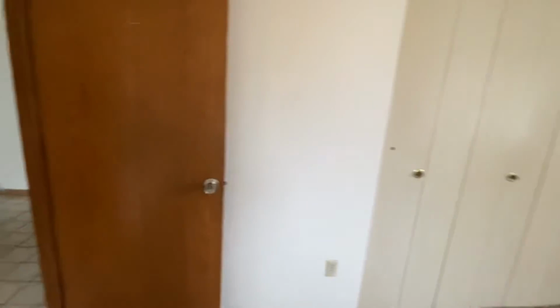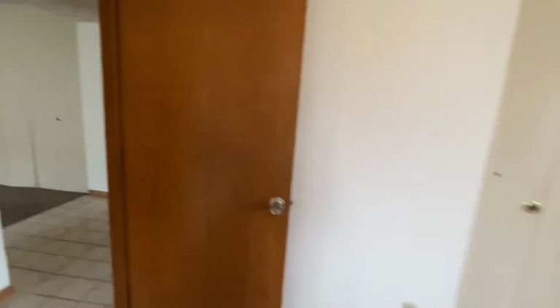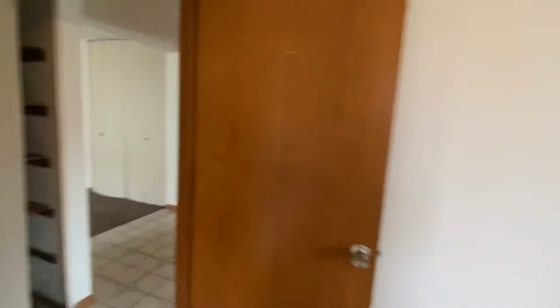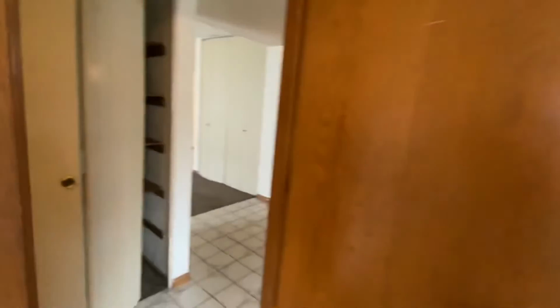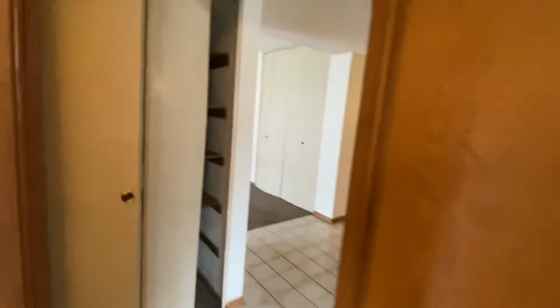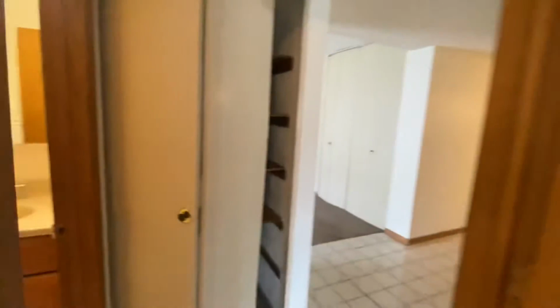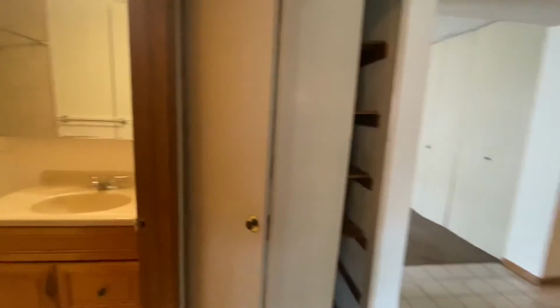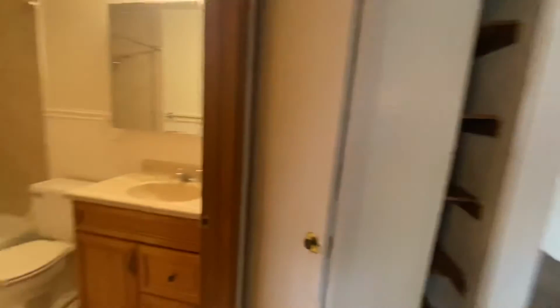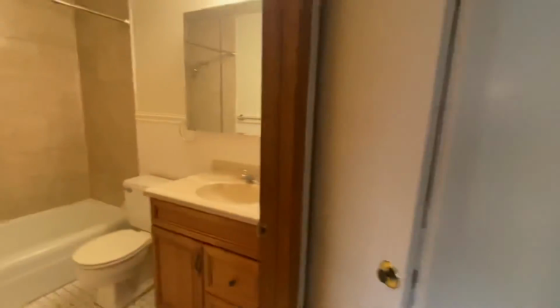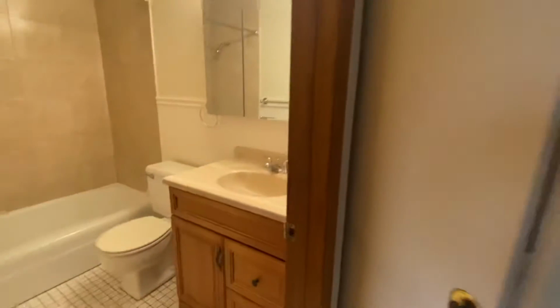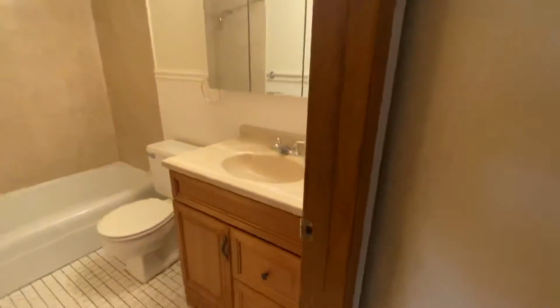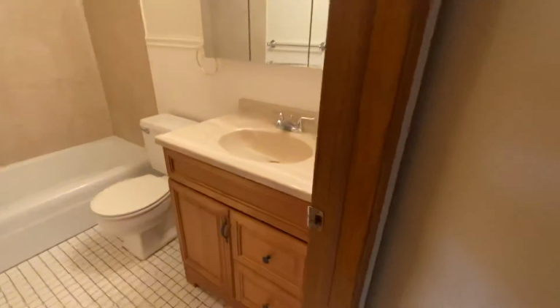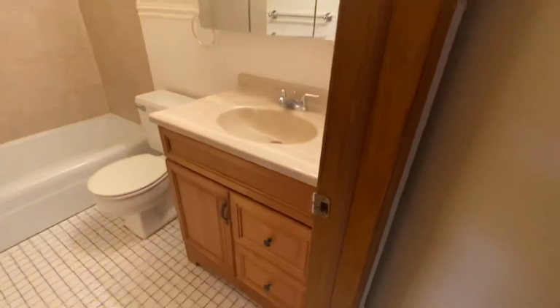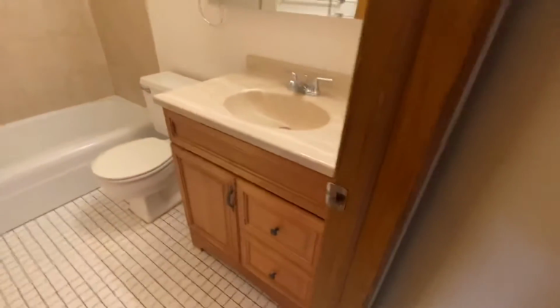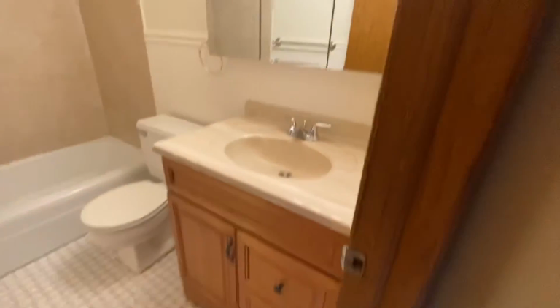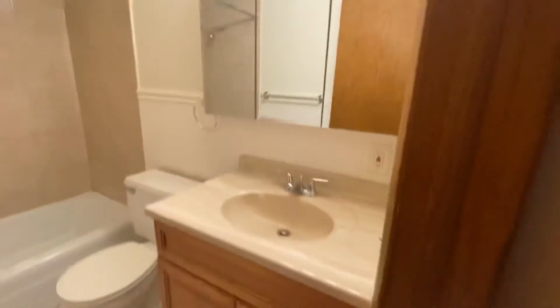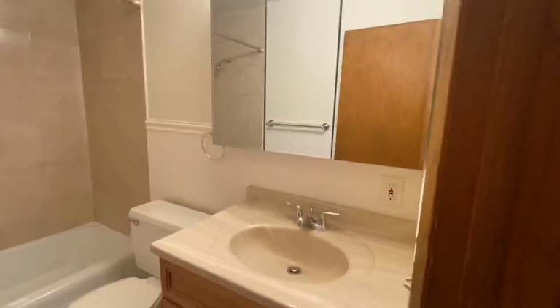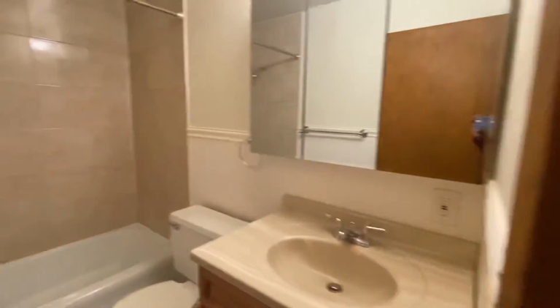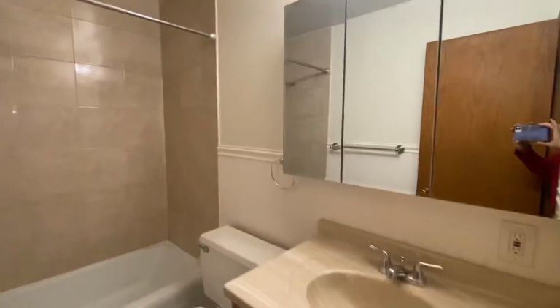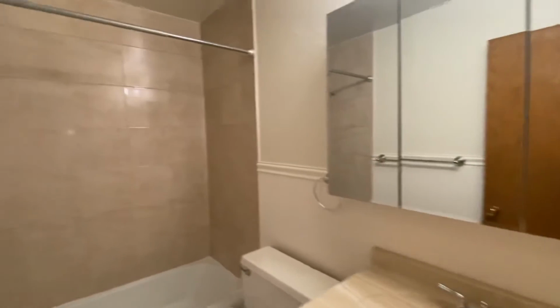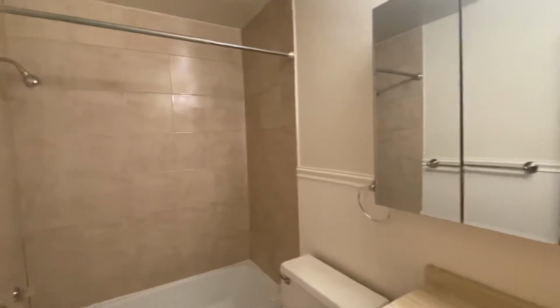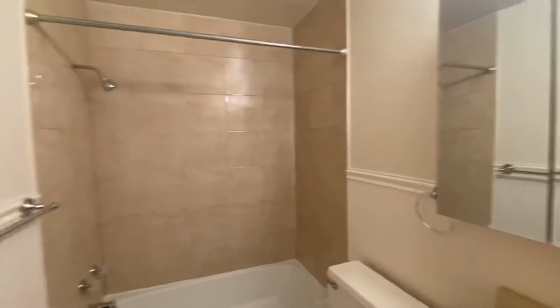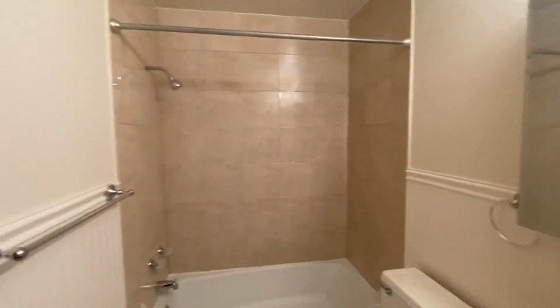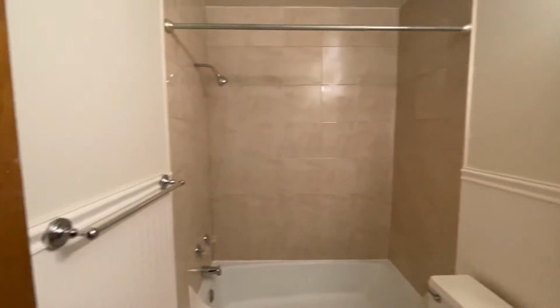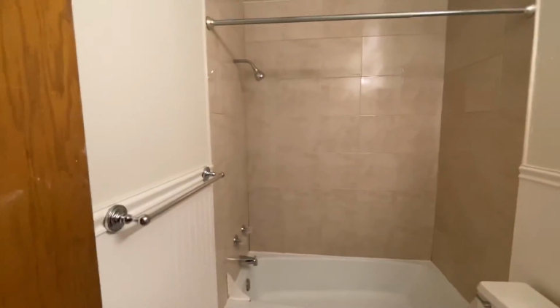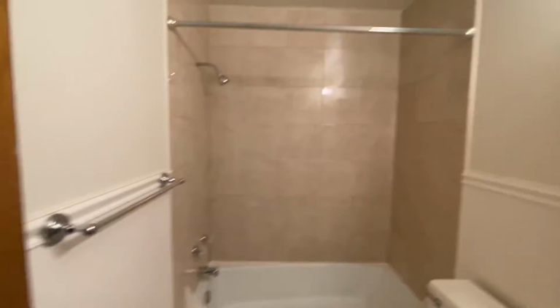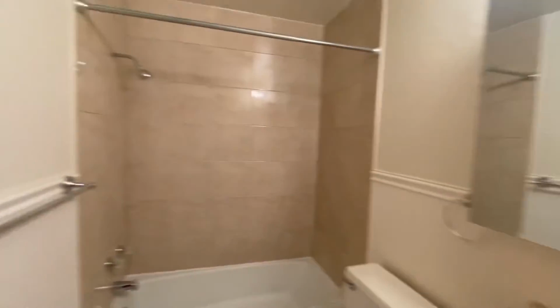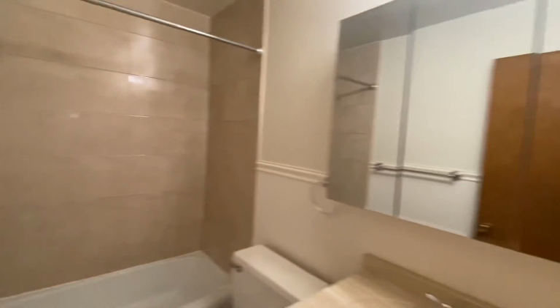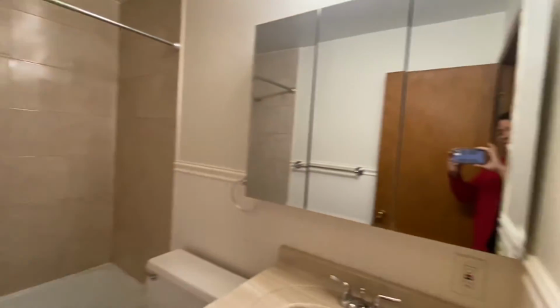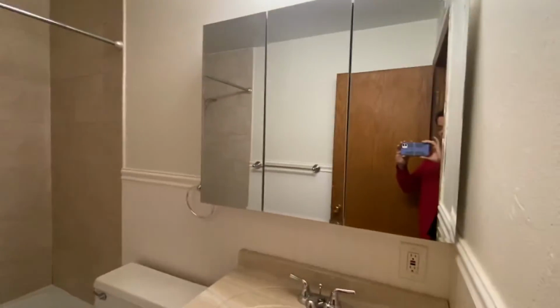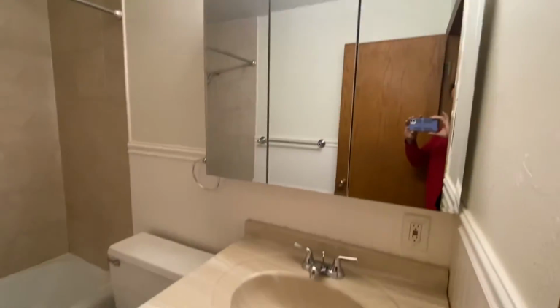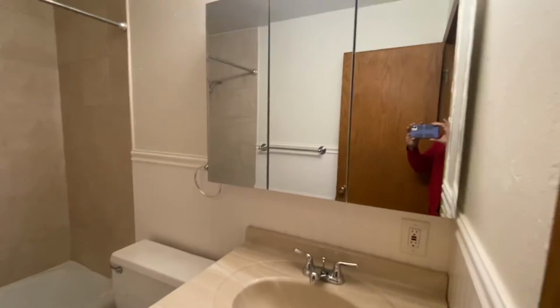And then into your updated bathroom. You've got a nice sink vanity here, a nice shower with tile surround, and a little extra storage over here.